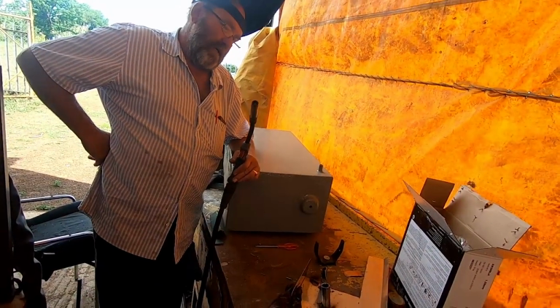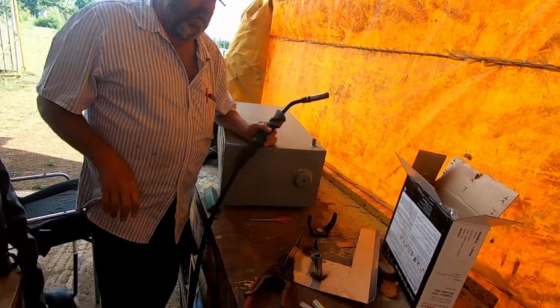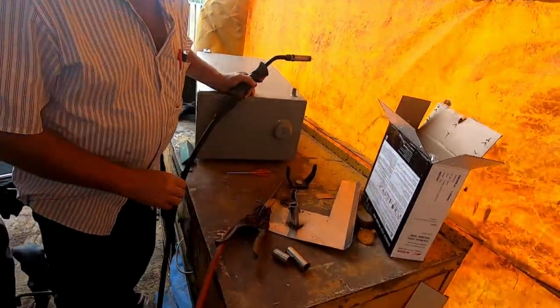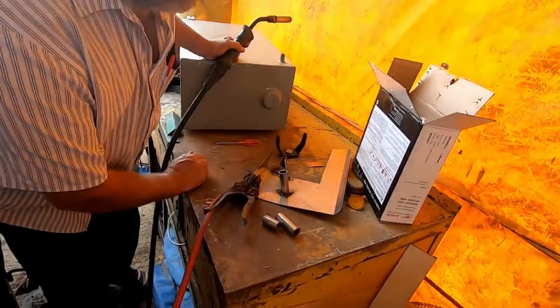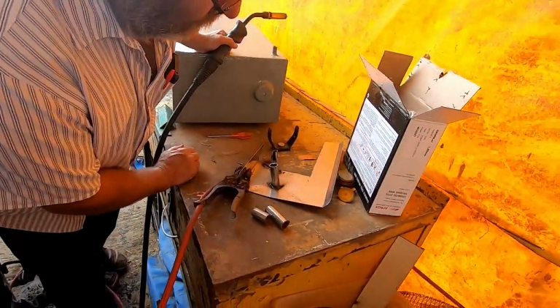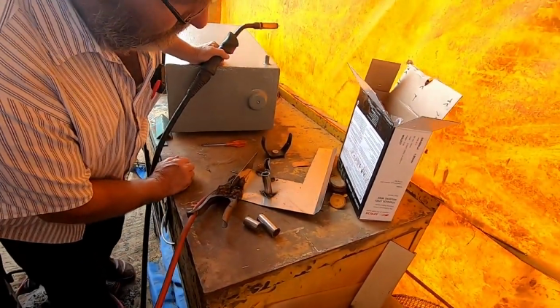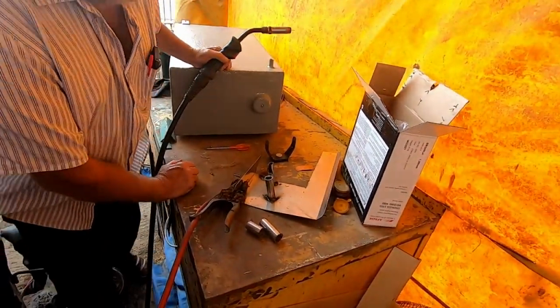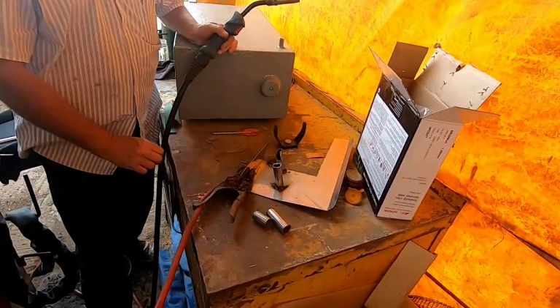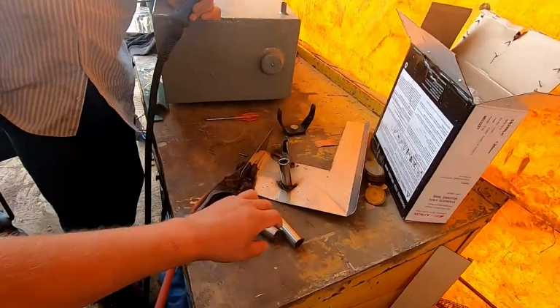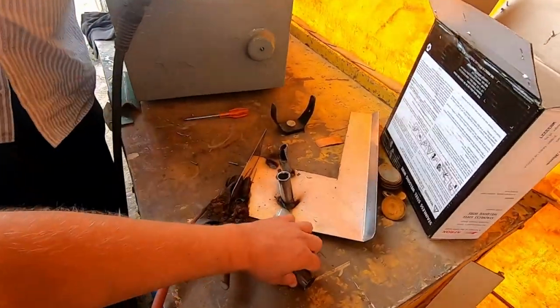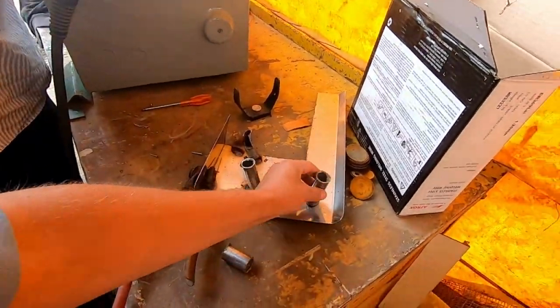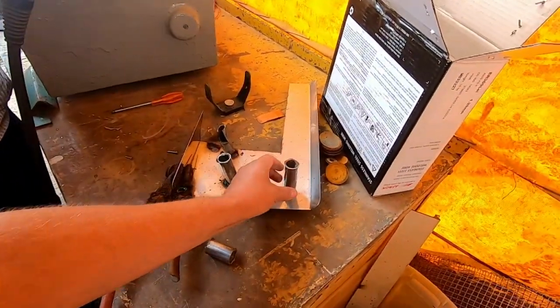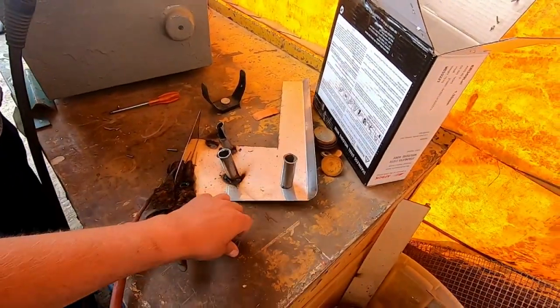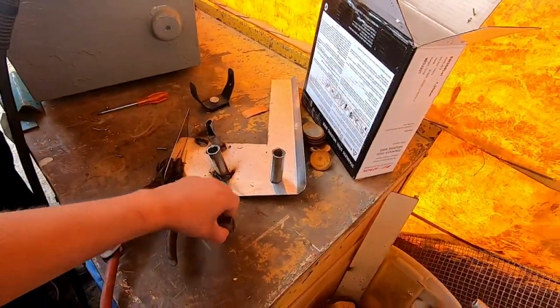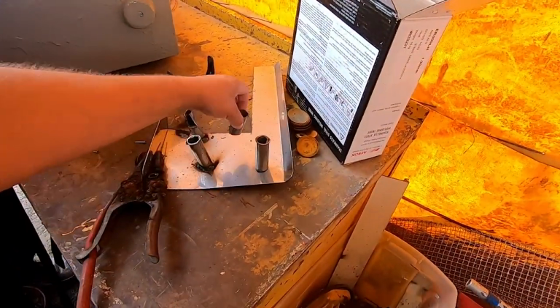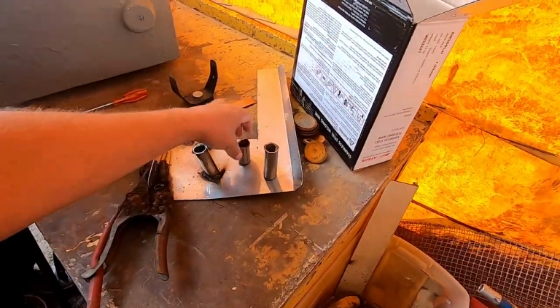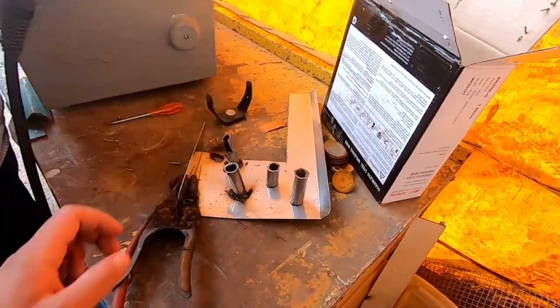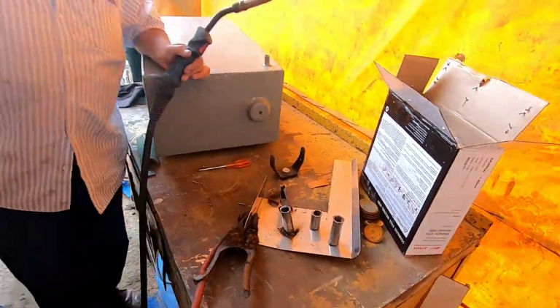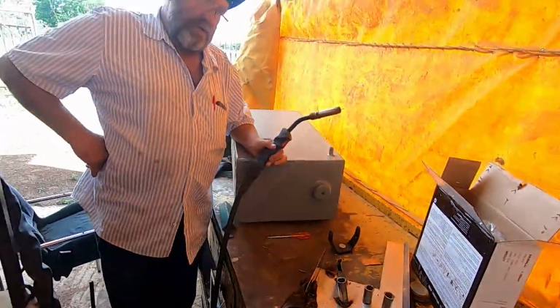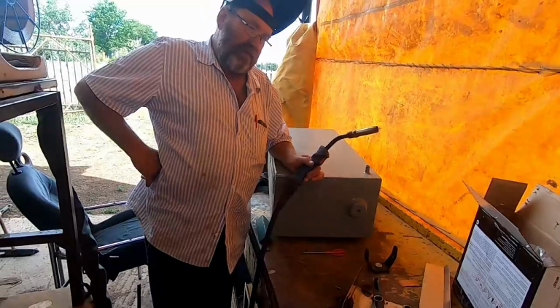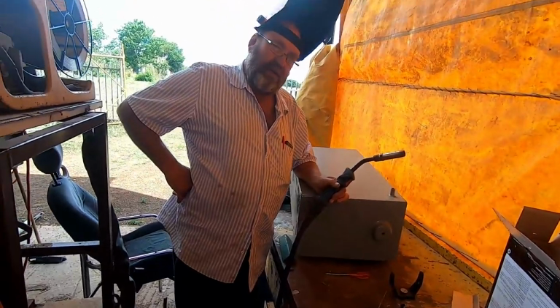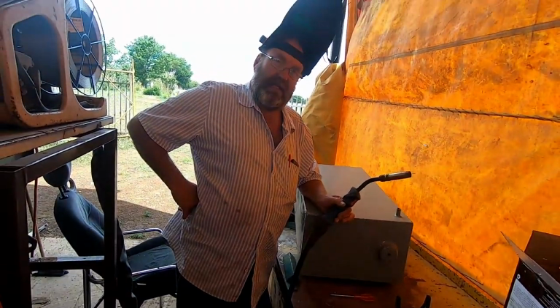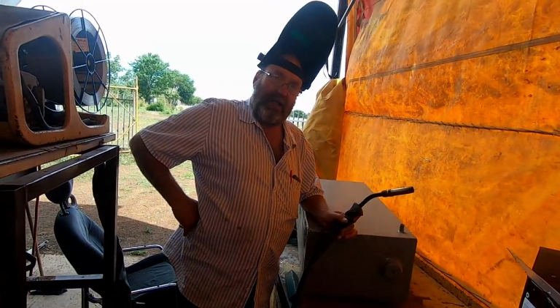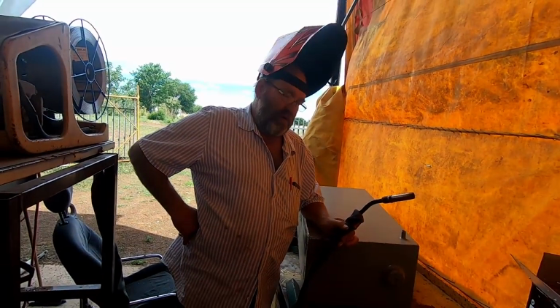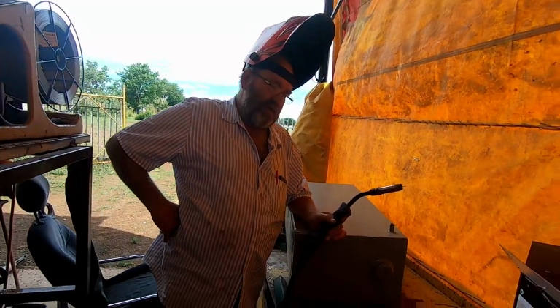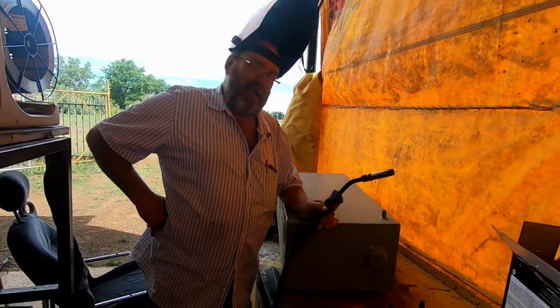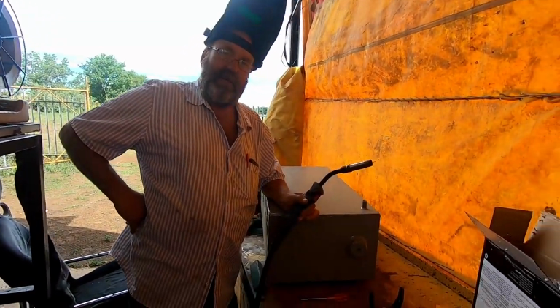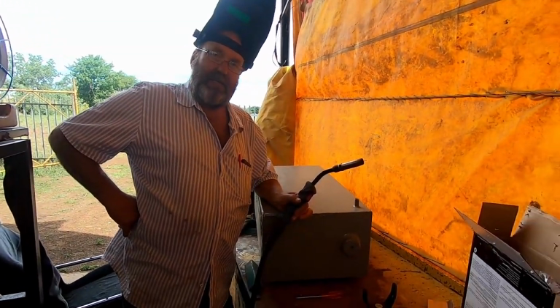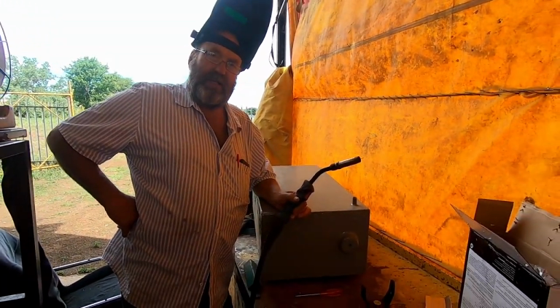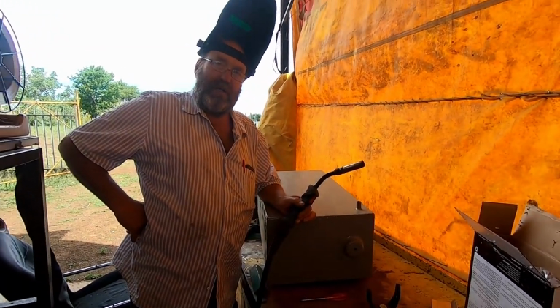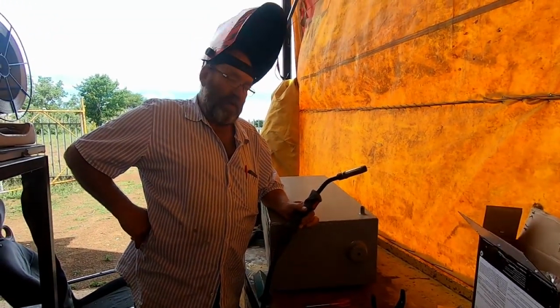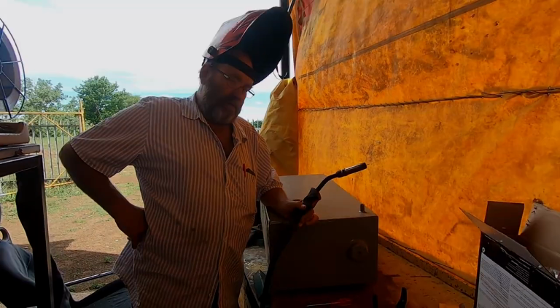So we'll practice a bit more and I think it will work. Otherwise, these are the off cuts from the spray dodger — we'll just have to get somebody with a TIG welder to weld them properly.